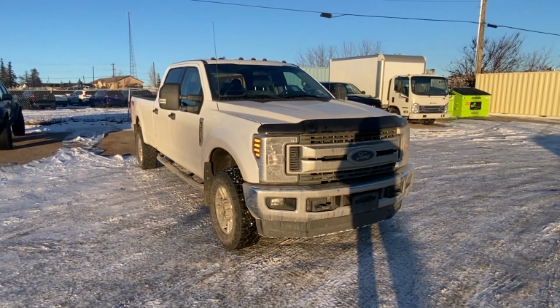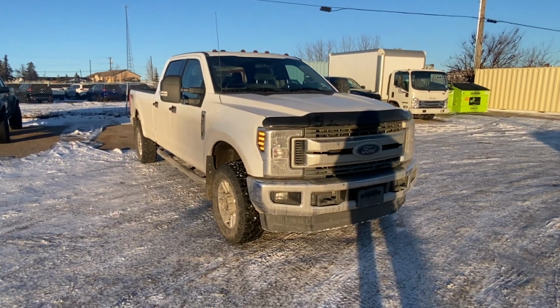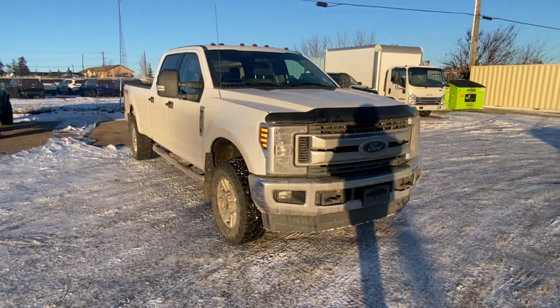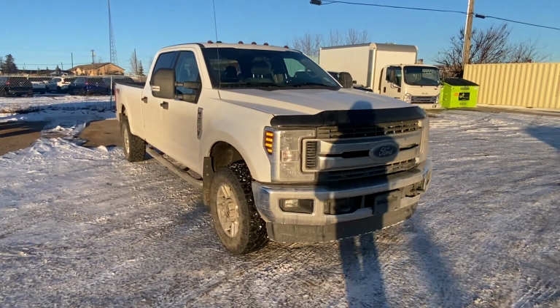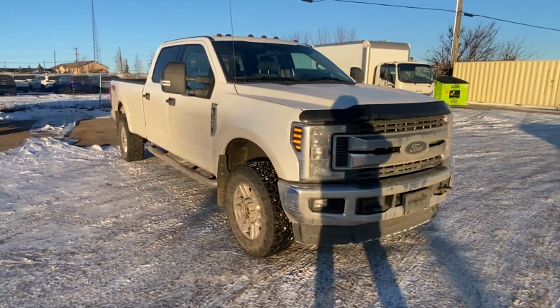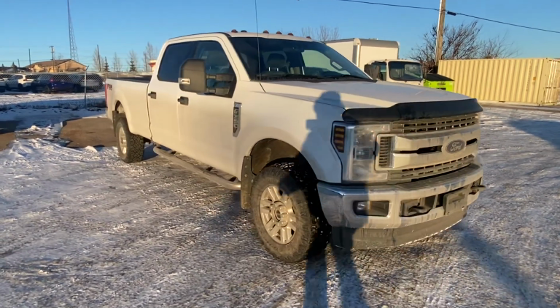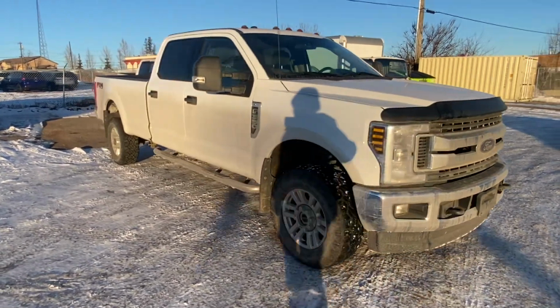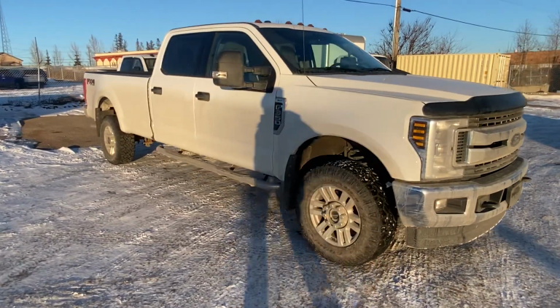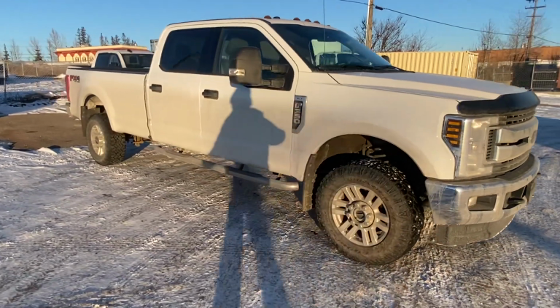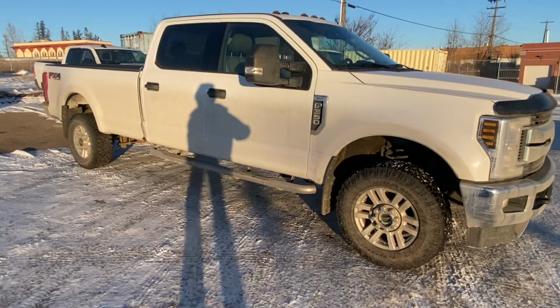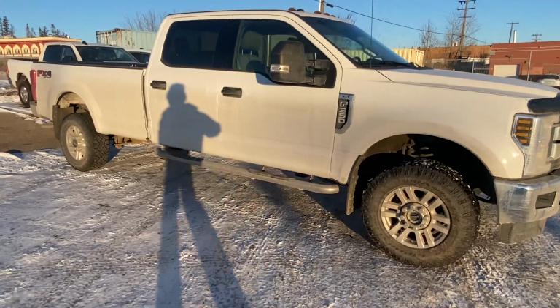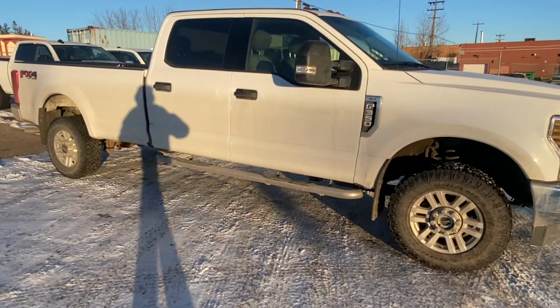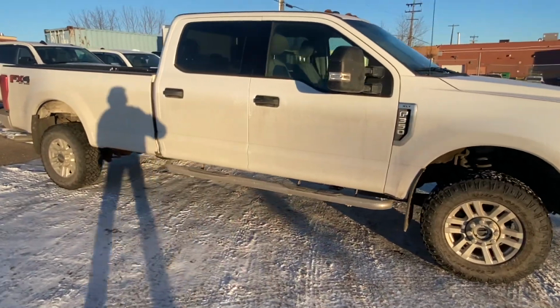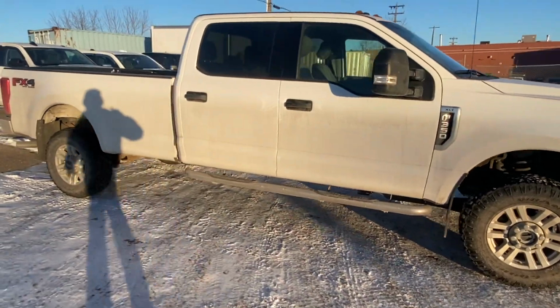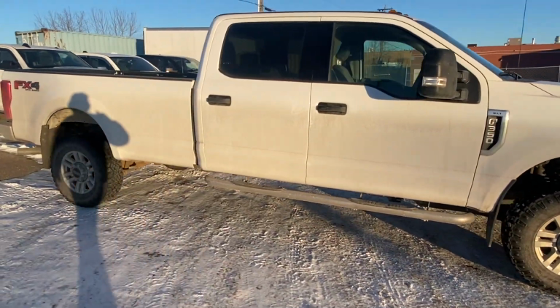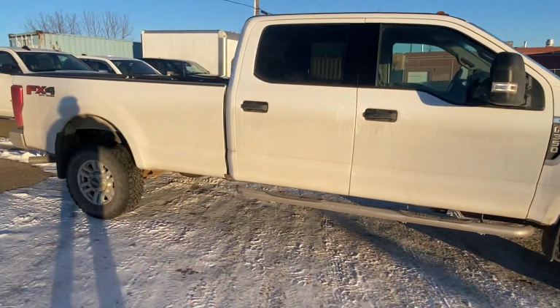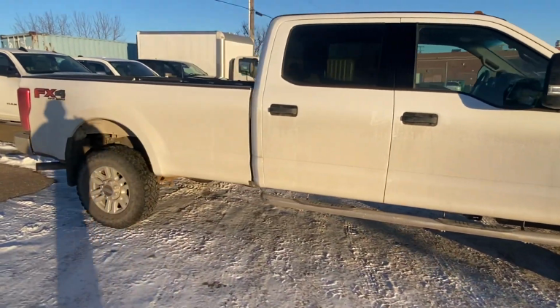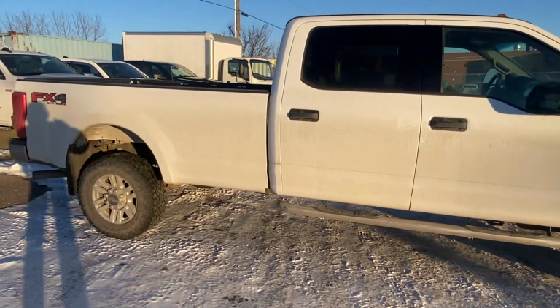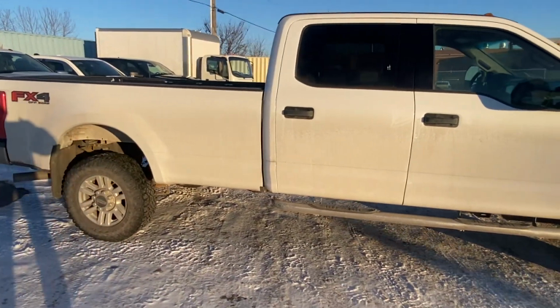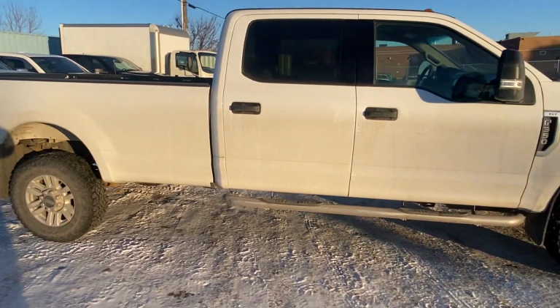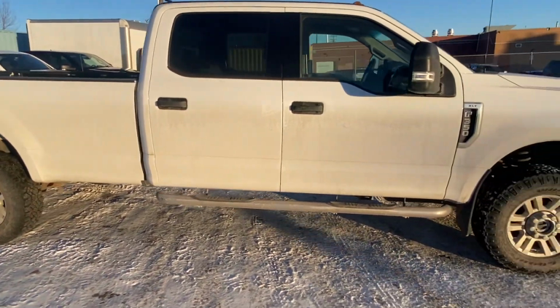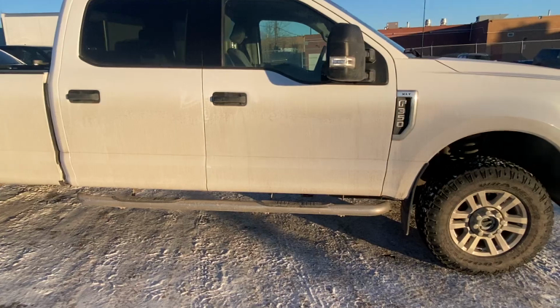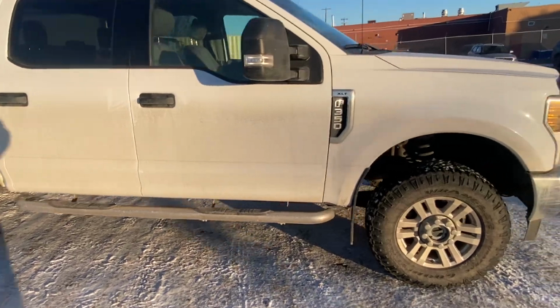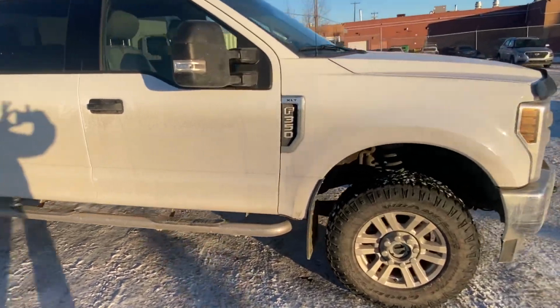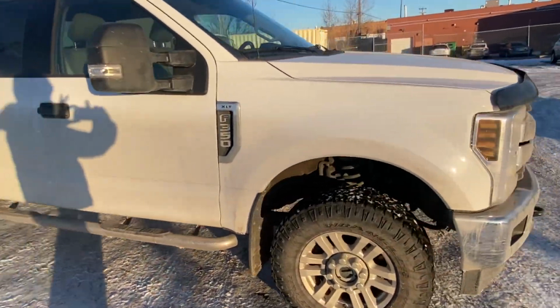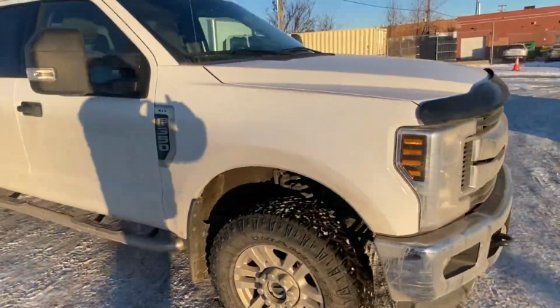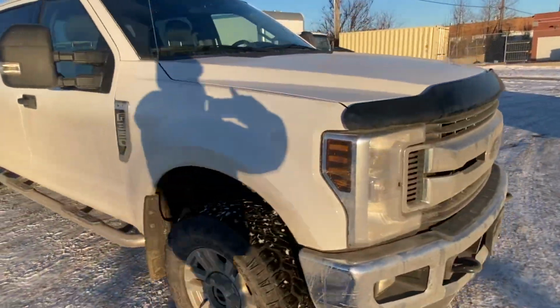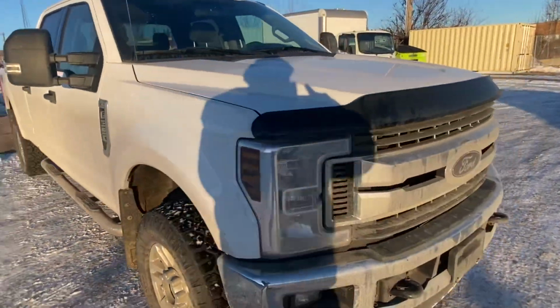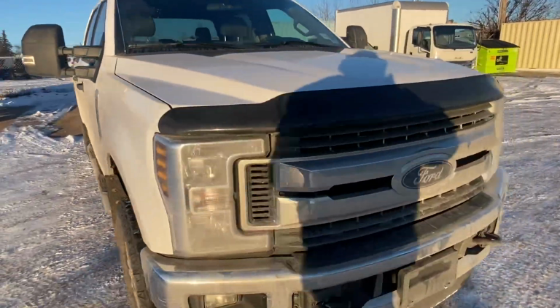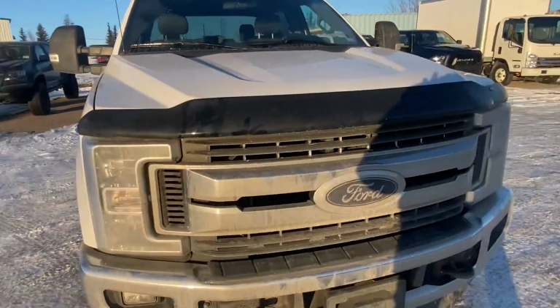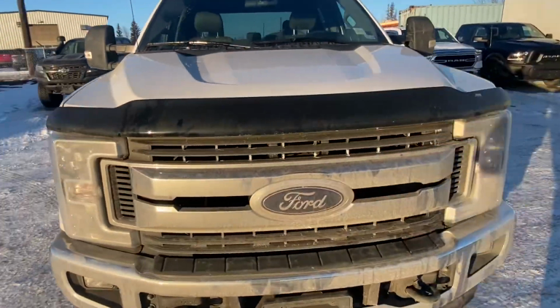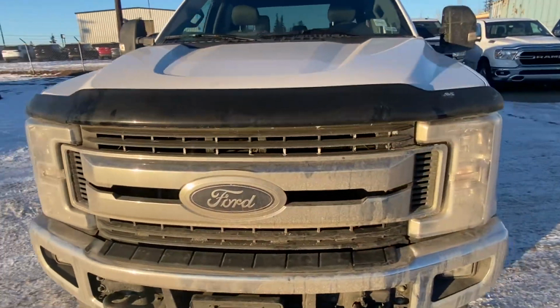Hello, how are you doing today? Sean Schrute here from YEG Drives, and here is the awesome 2021 Ford F350 XLT SuperCrew long box that you inquired with us about.